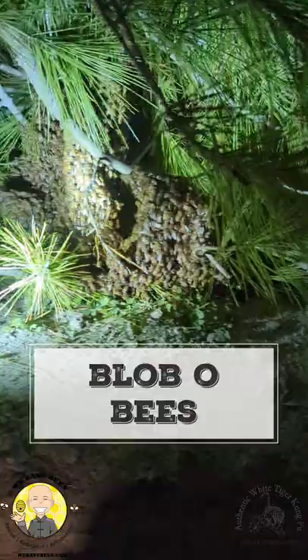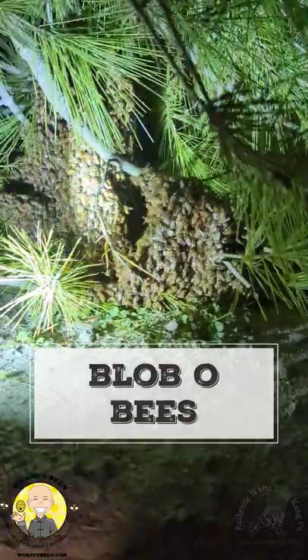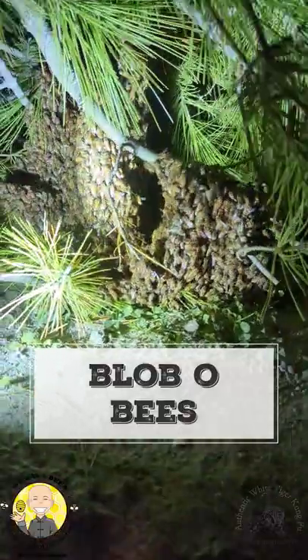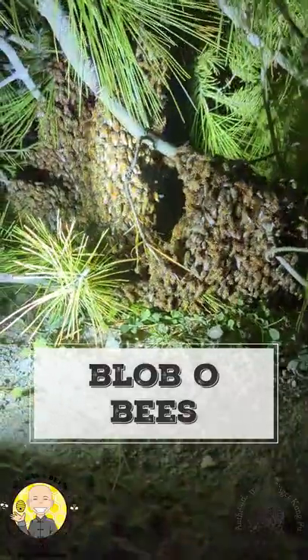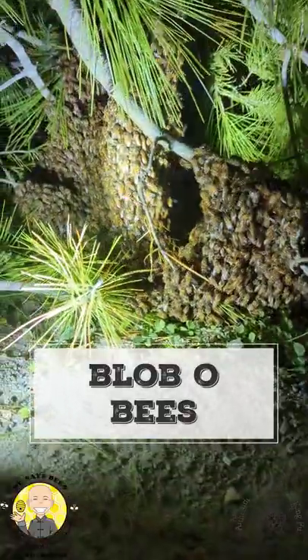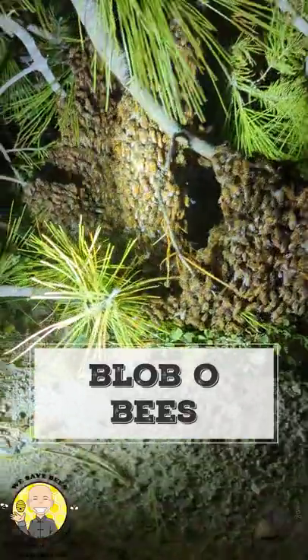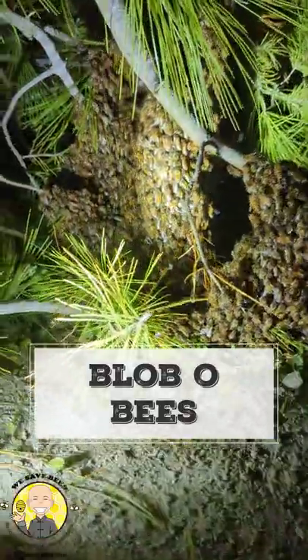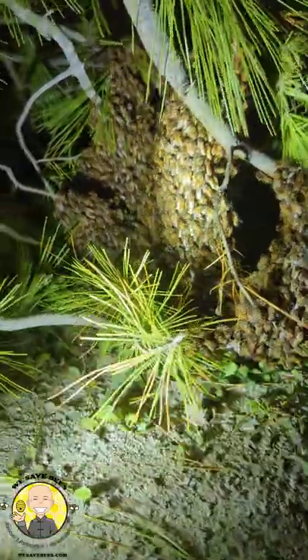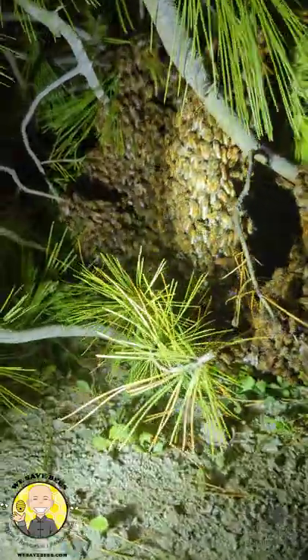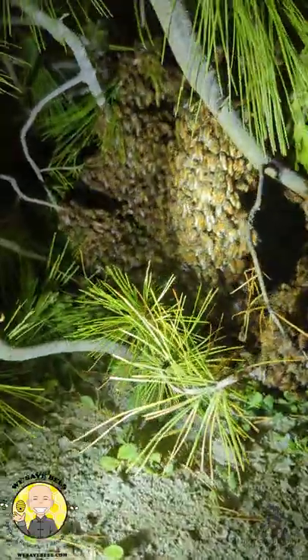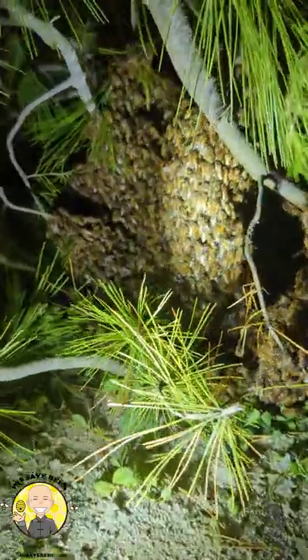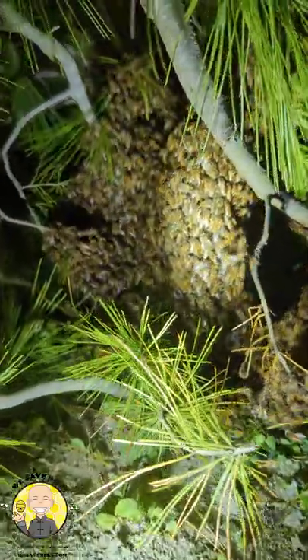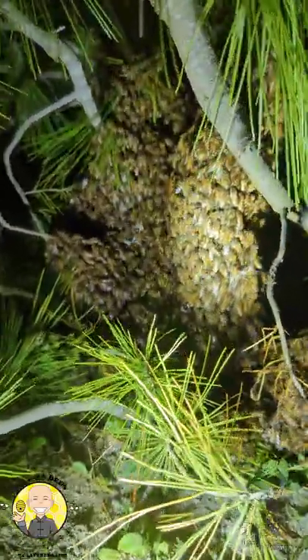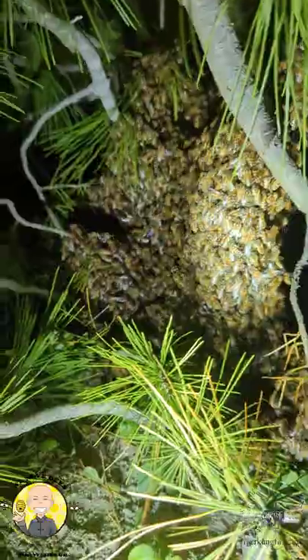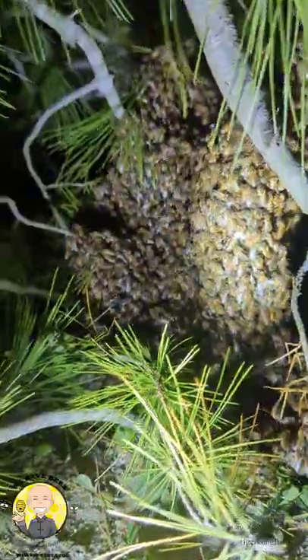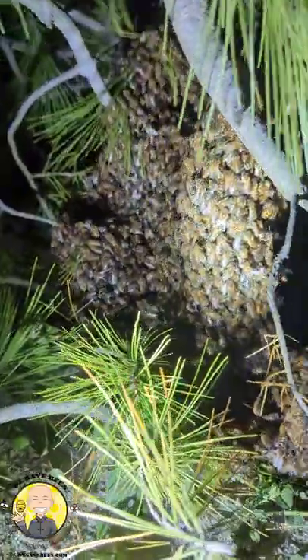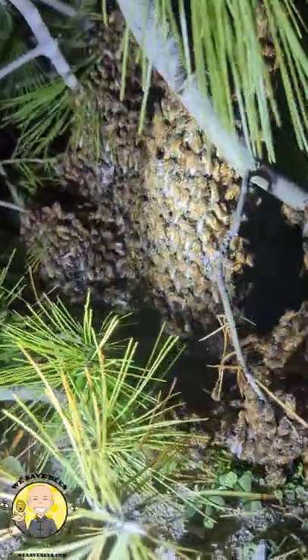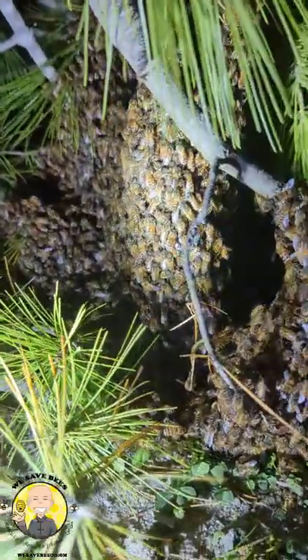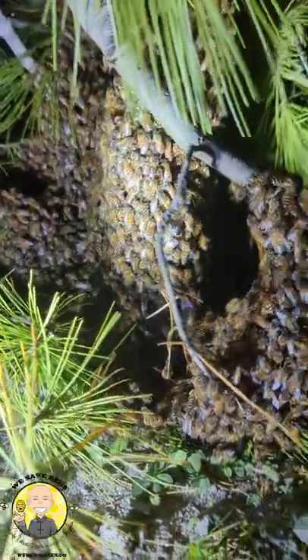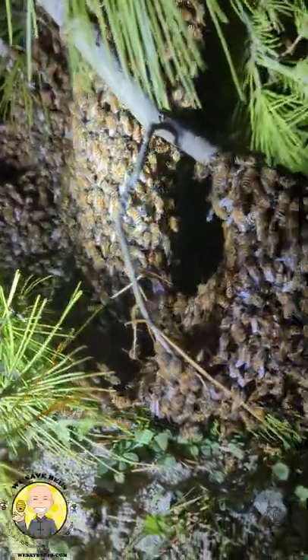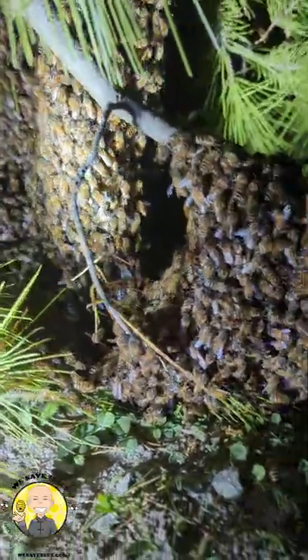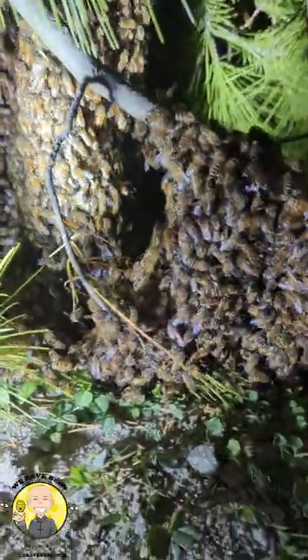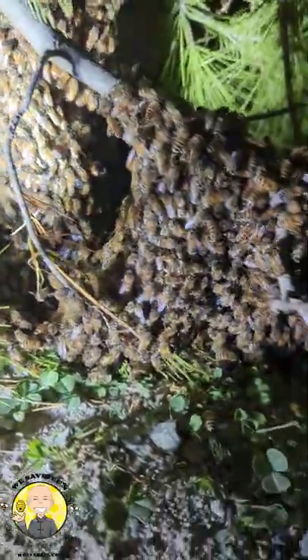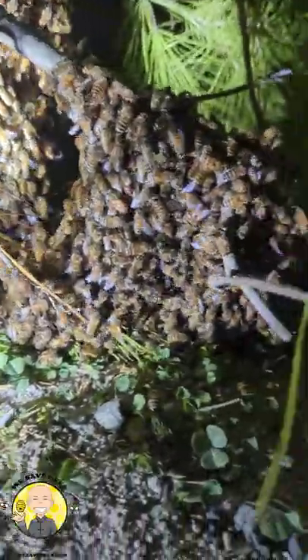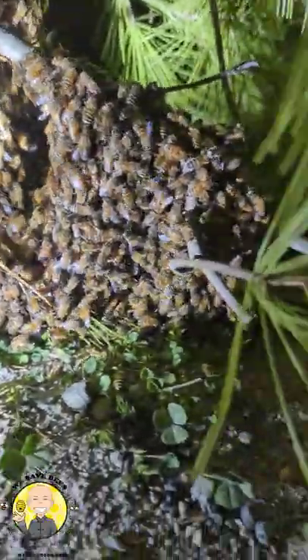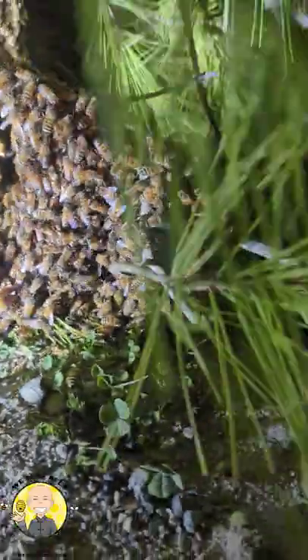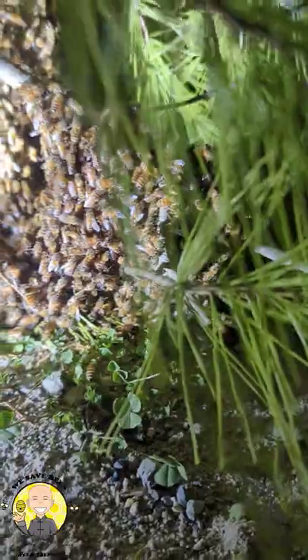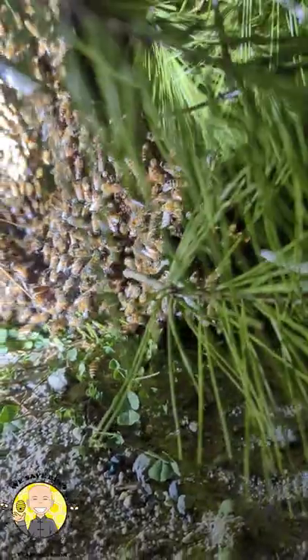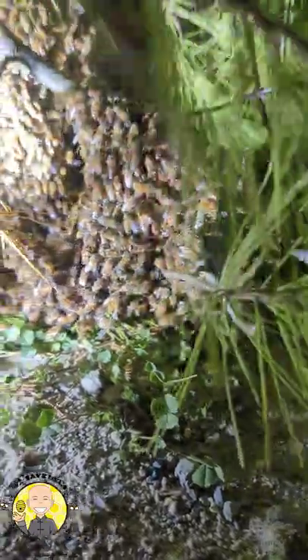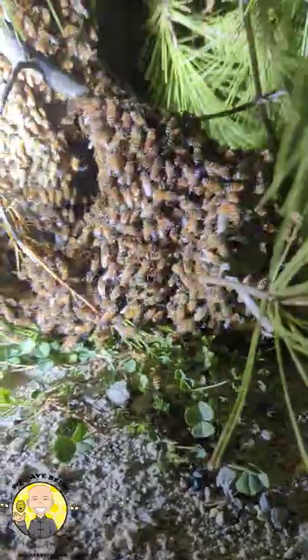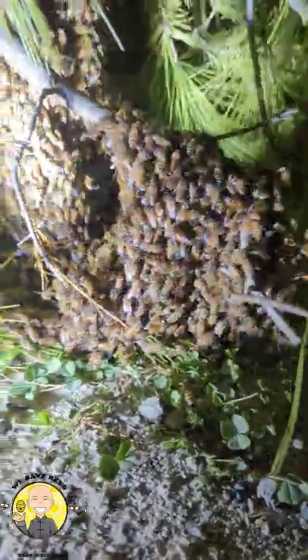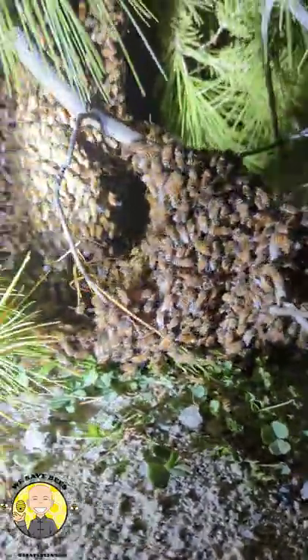This was ridiculous. So this is a pine tree in a pot that was pushed over, and the swarm parked themselves at the very bottom of it. So I had to belly crawl just to get here. It's 42 degrees and right next to a horse corral, so the ground smelled.